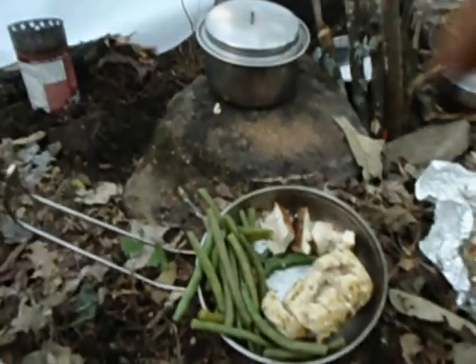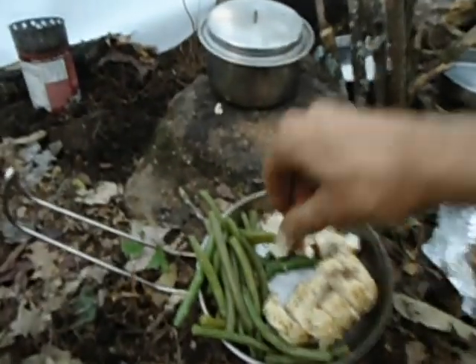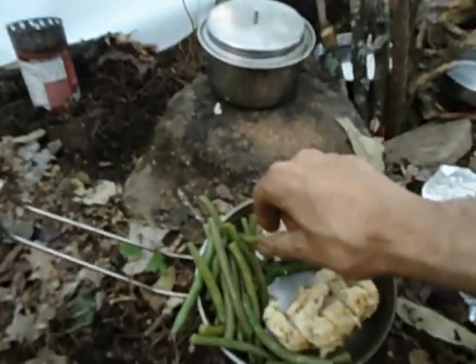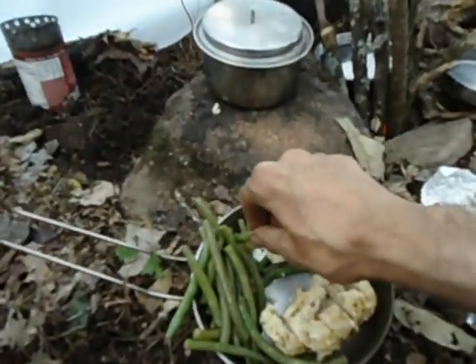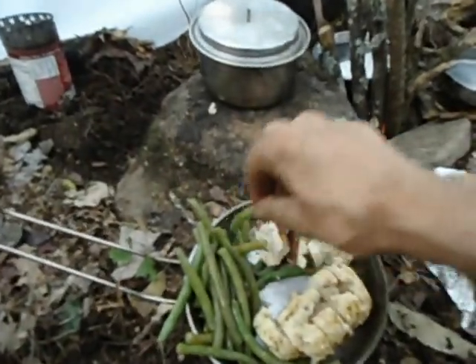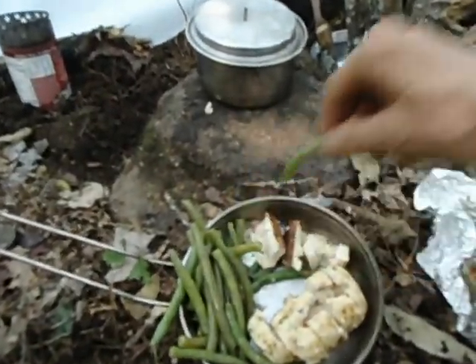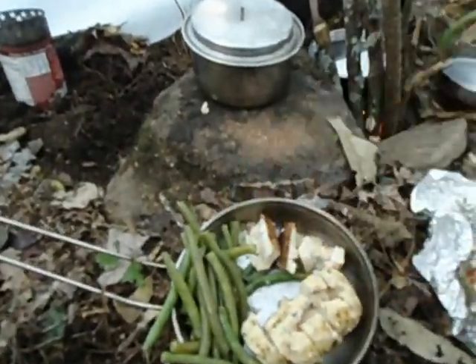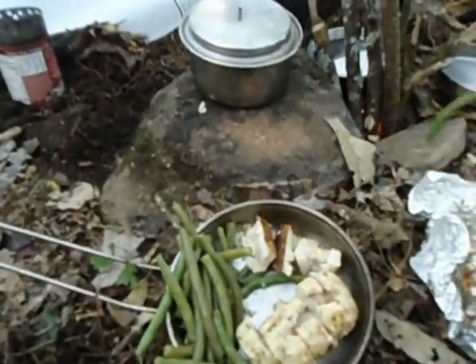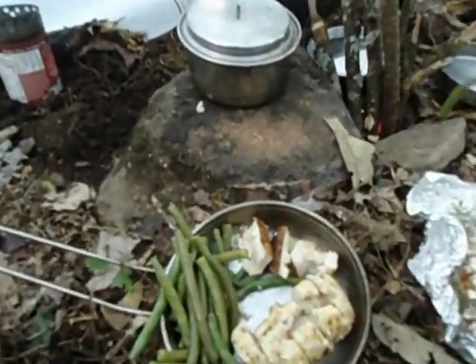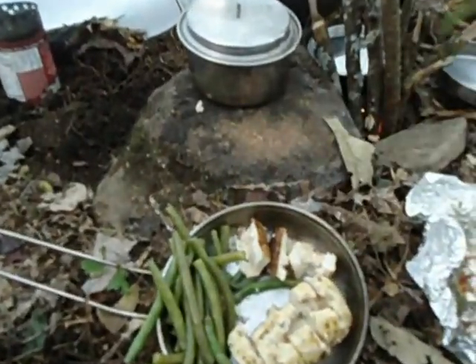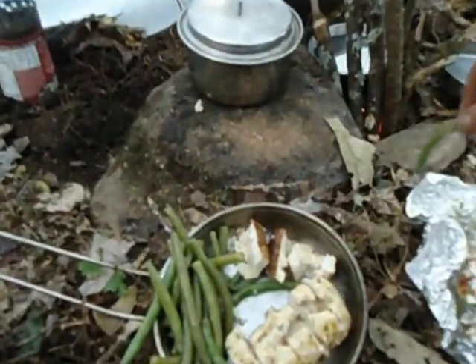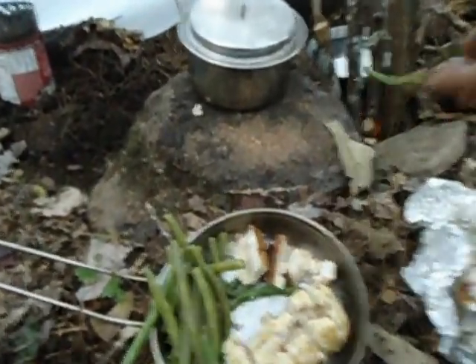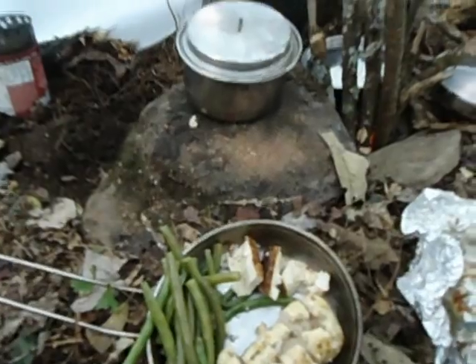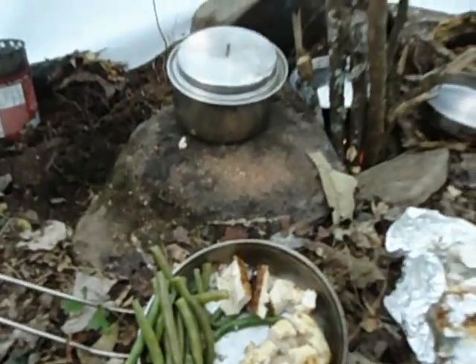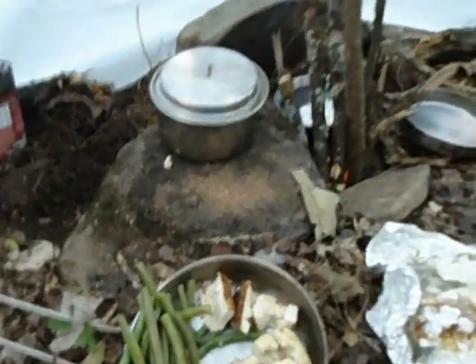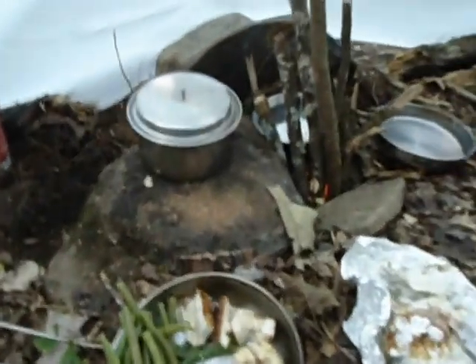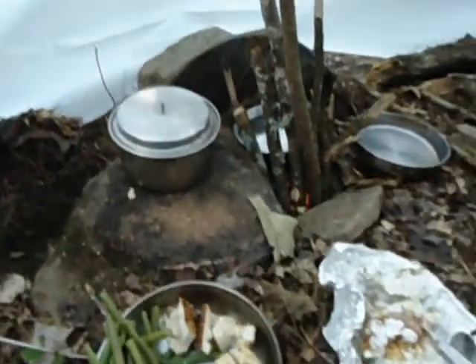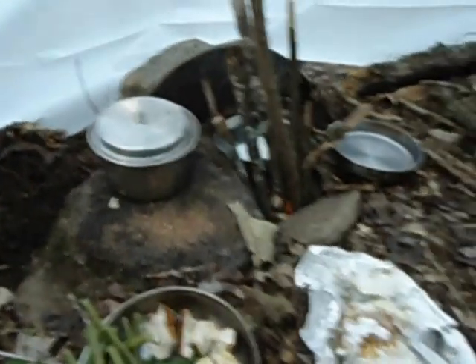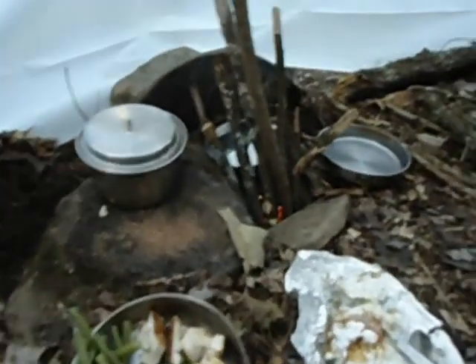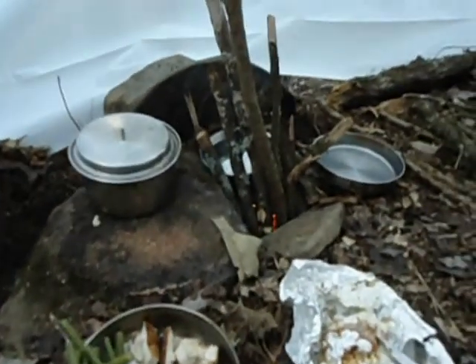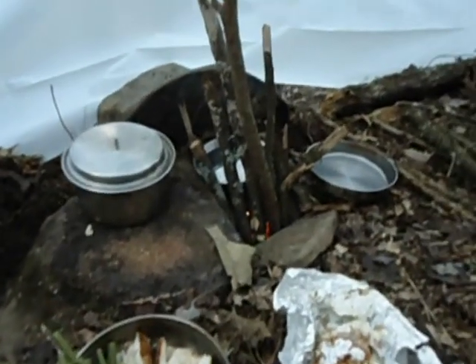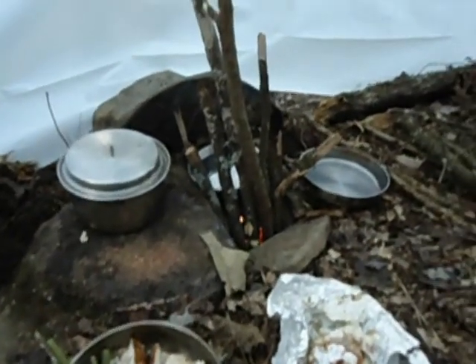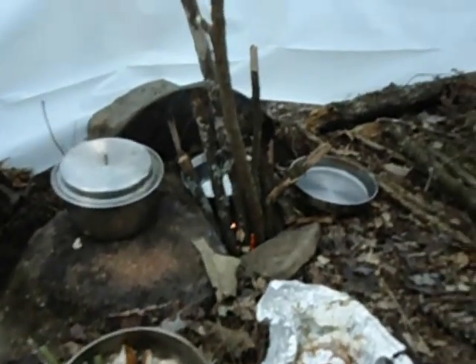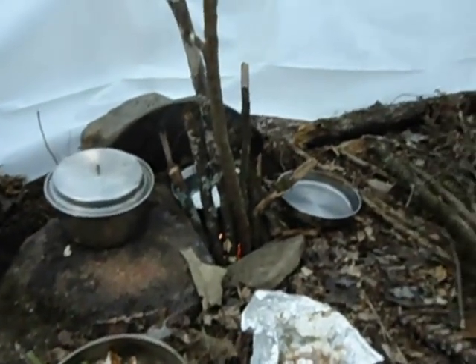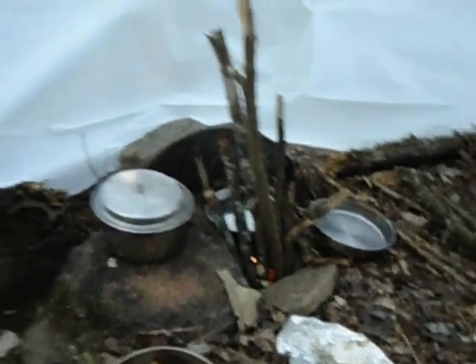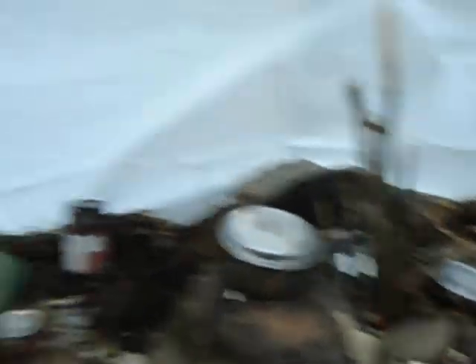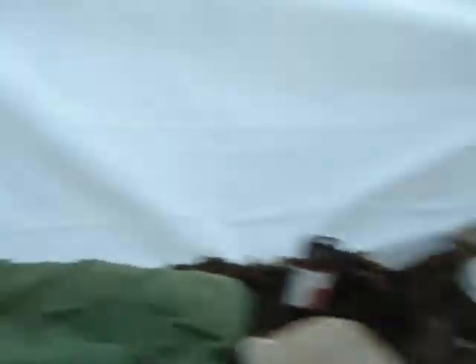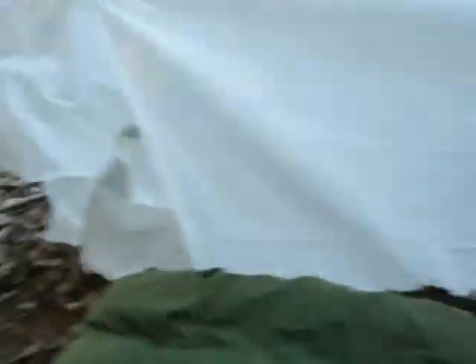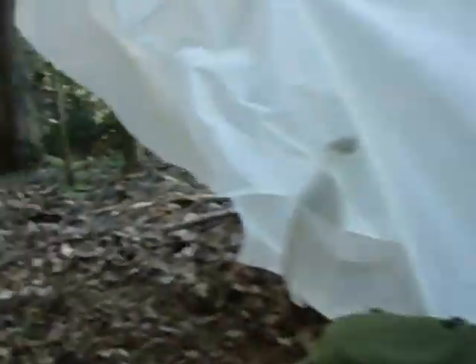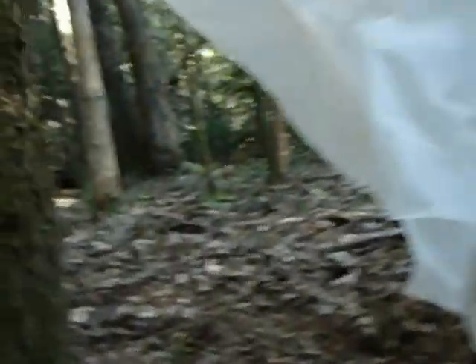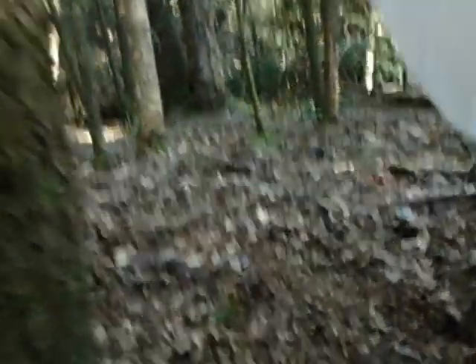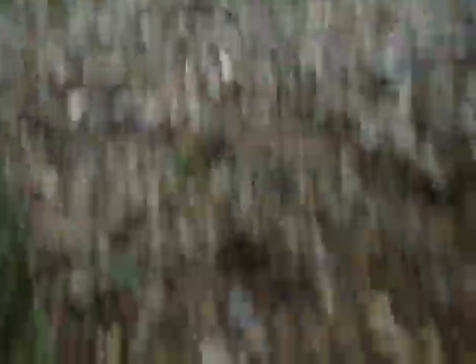I dropped some green beans and they fell in the dirt, so I just threw them in the universal disposal there. Now I want to show you what makes this work.